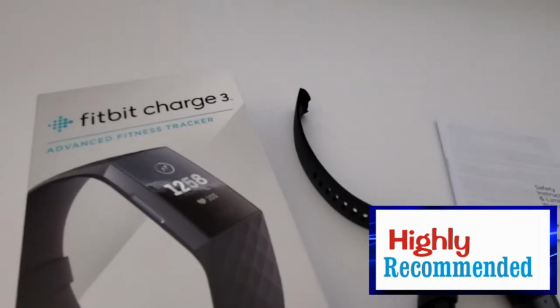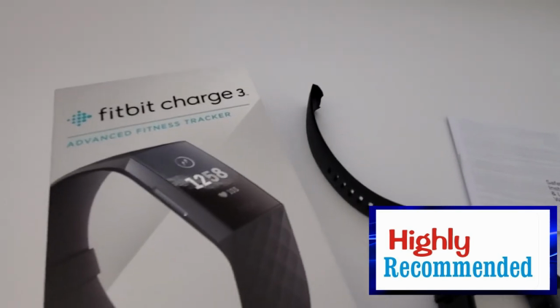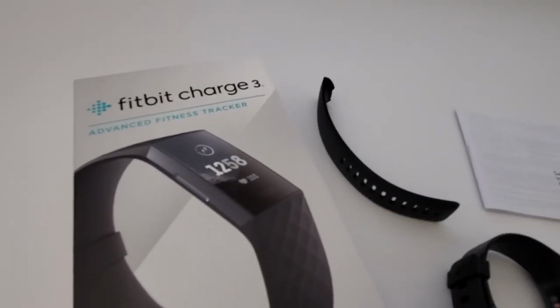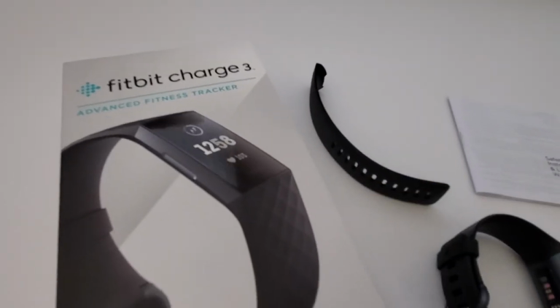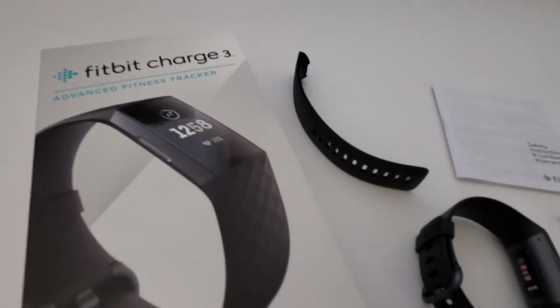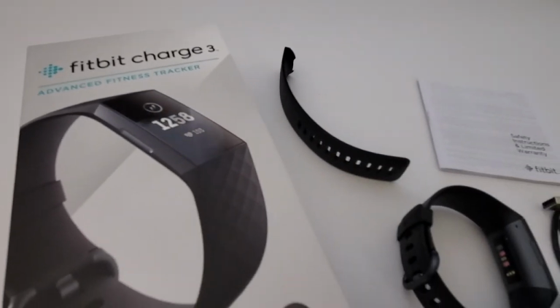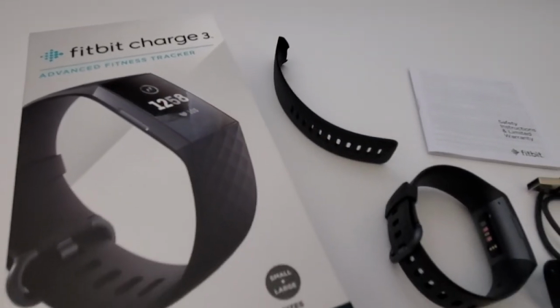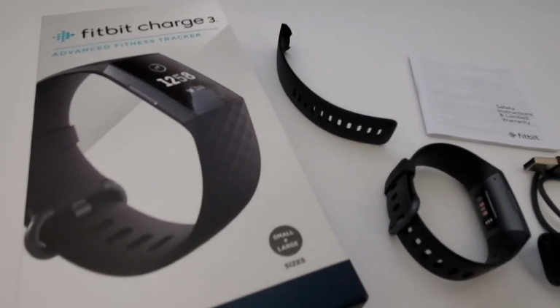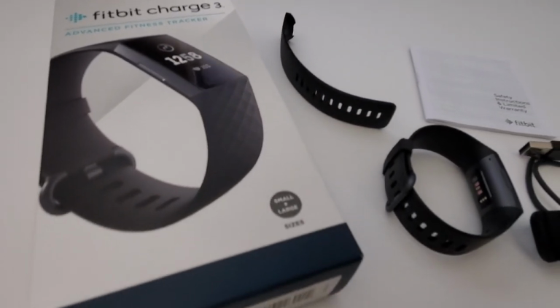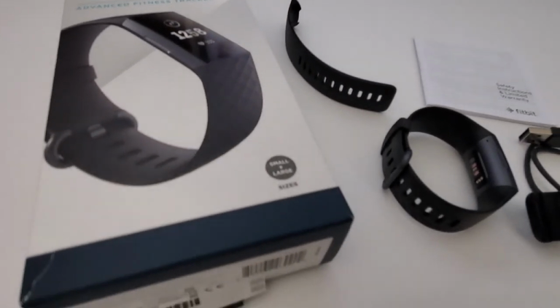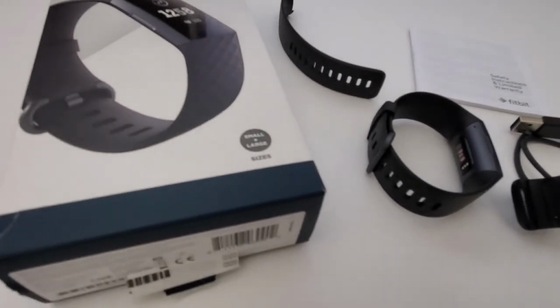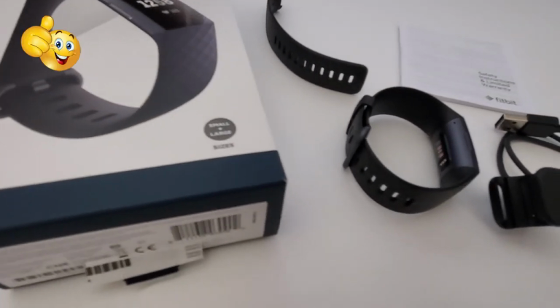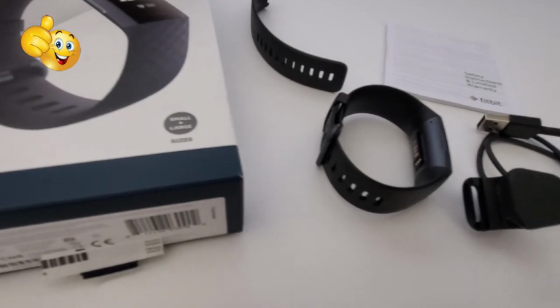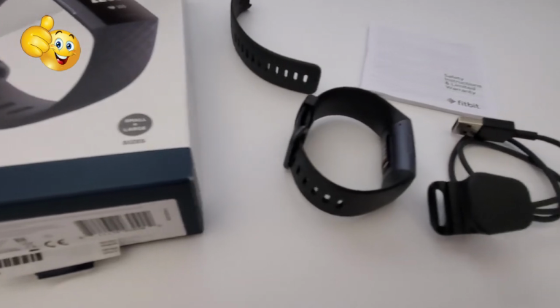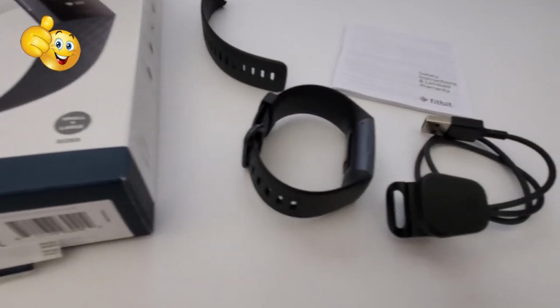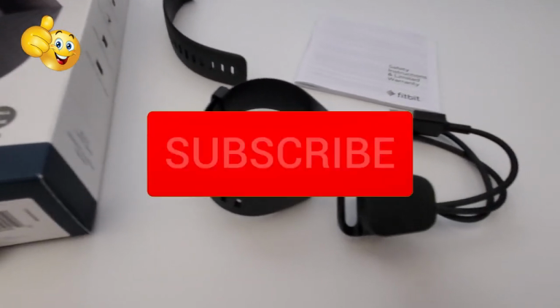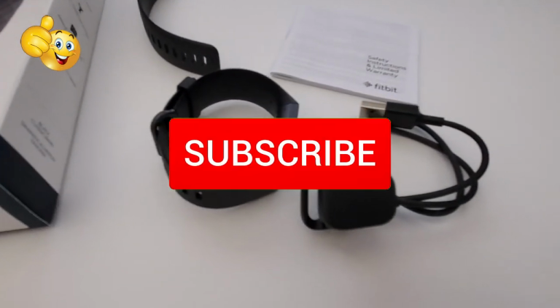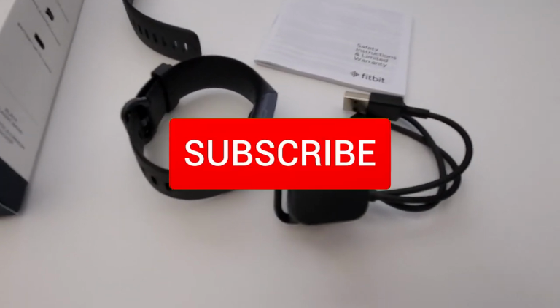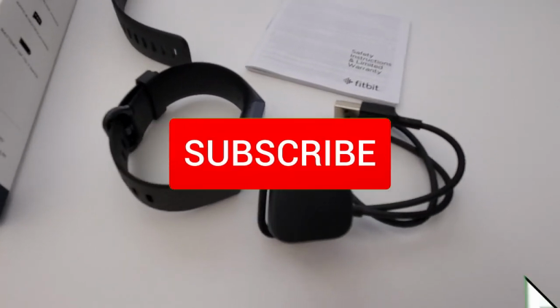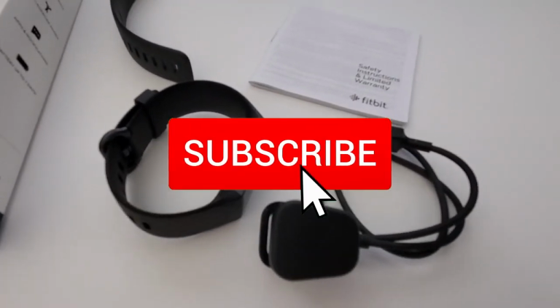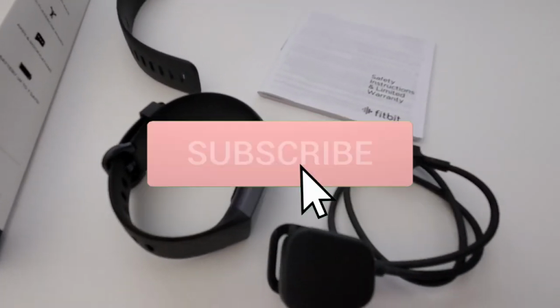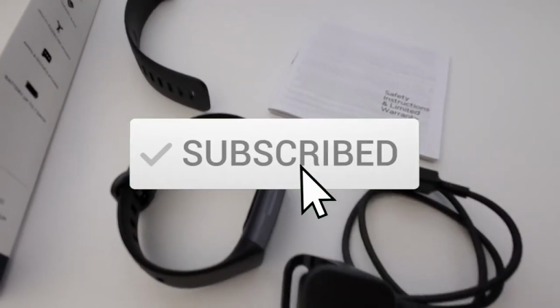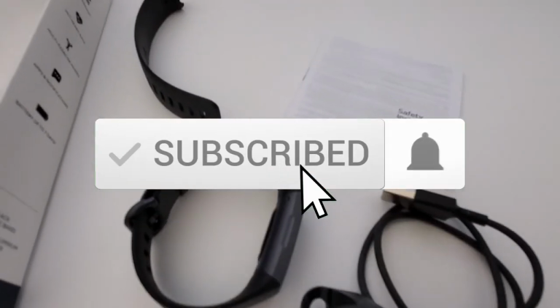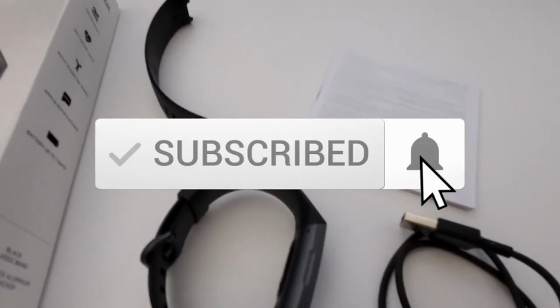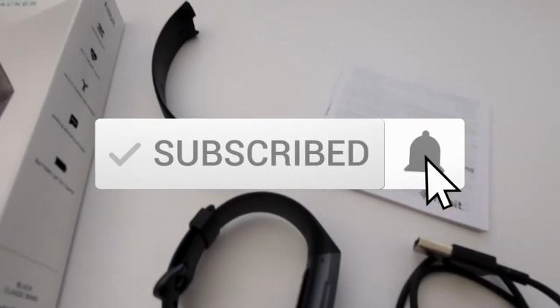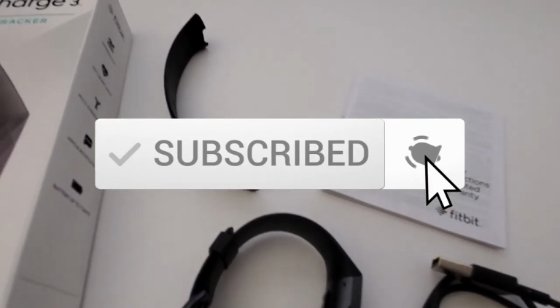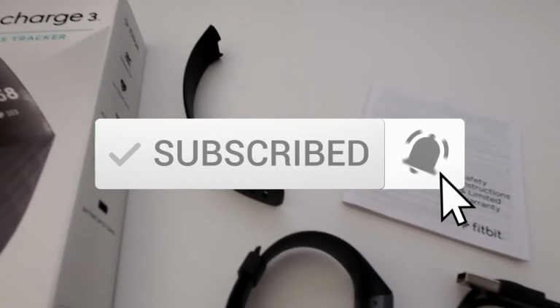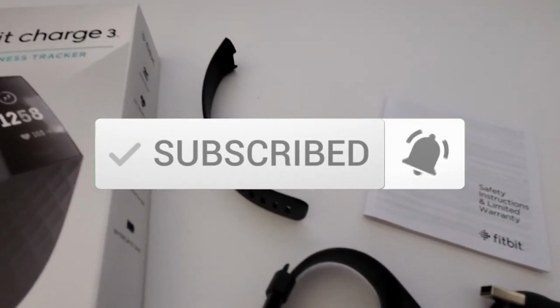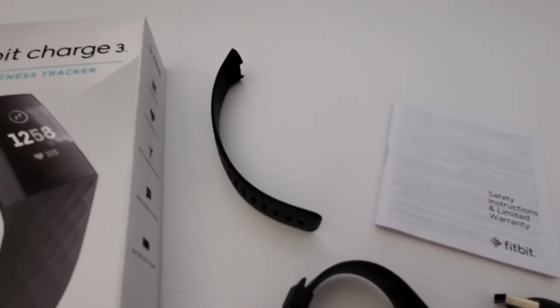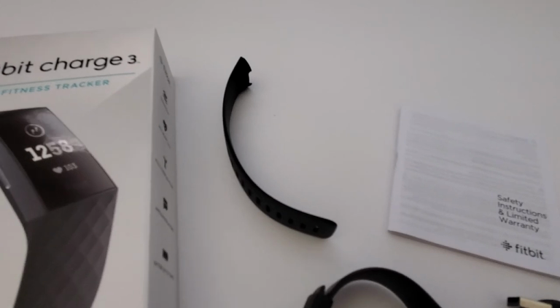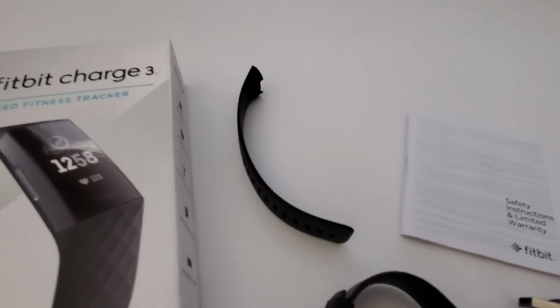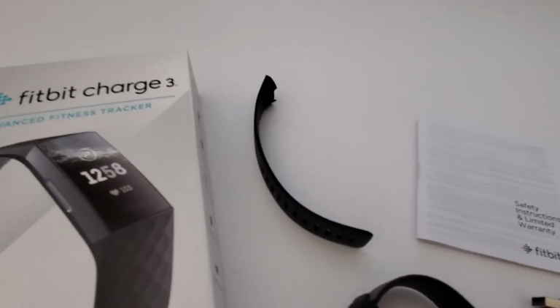I want to thank you guys for watching. And if you like this video, give it a thumbs up and share it. If you love it, hit subscribe — it's free. Thanks for watching.